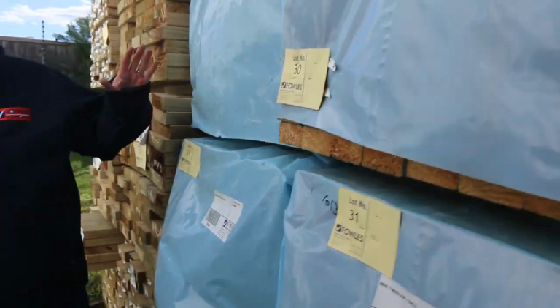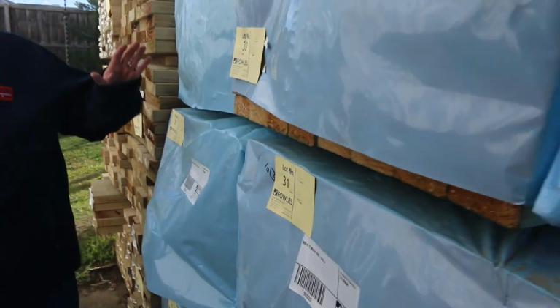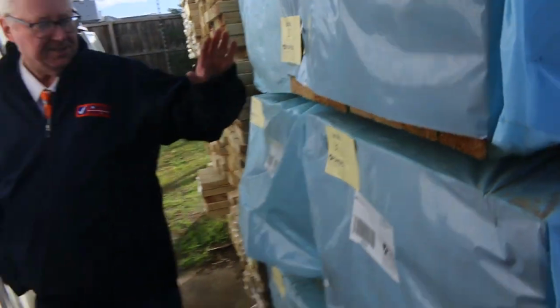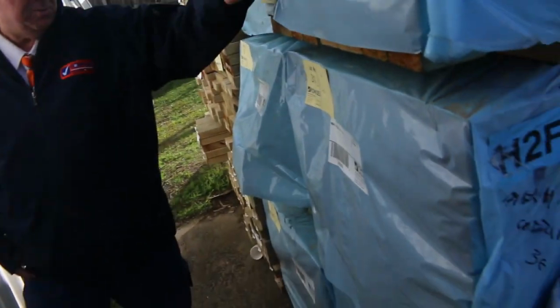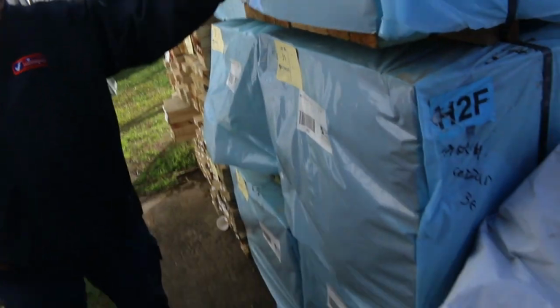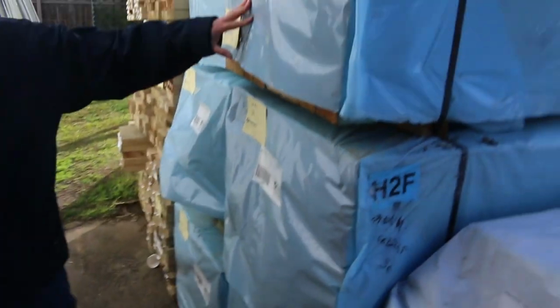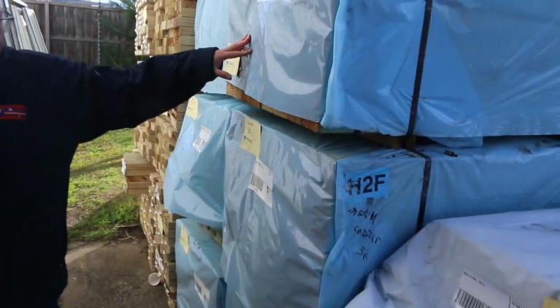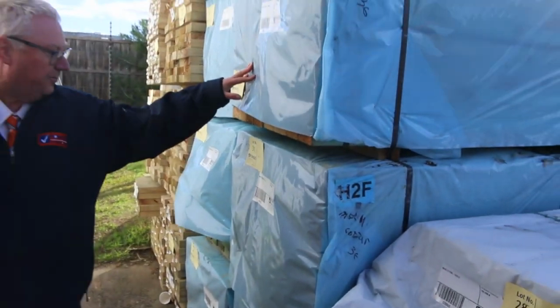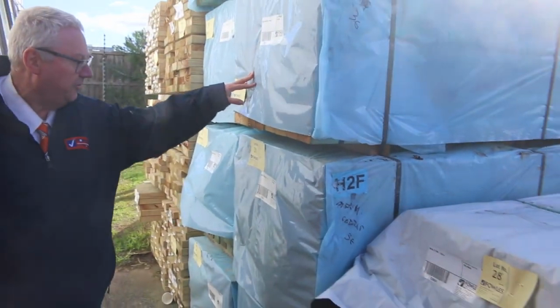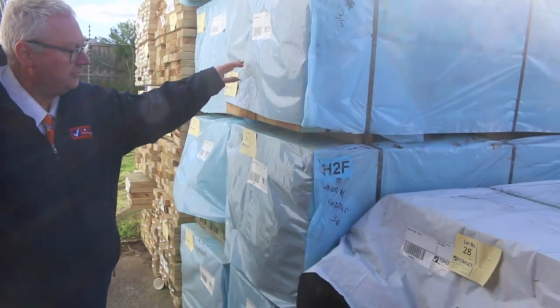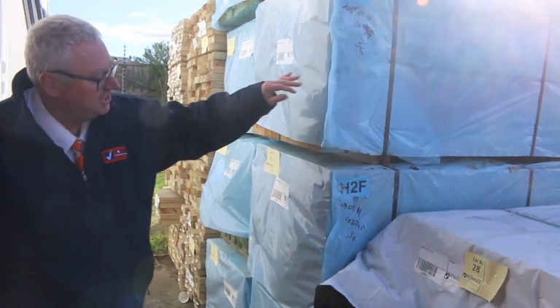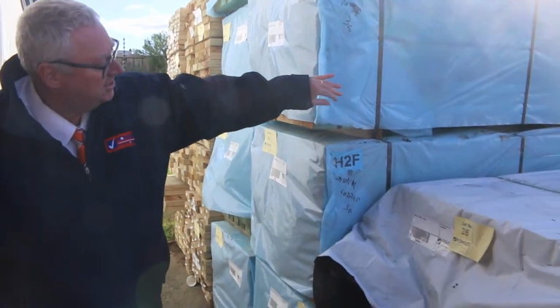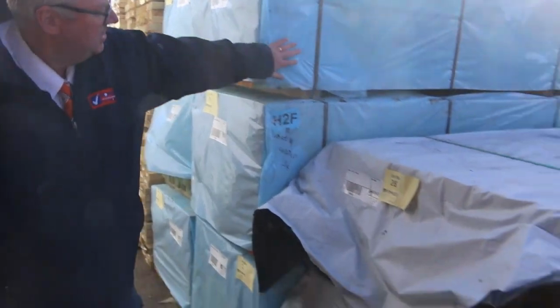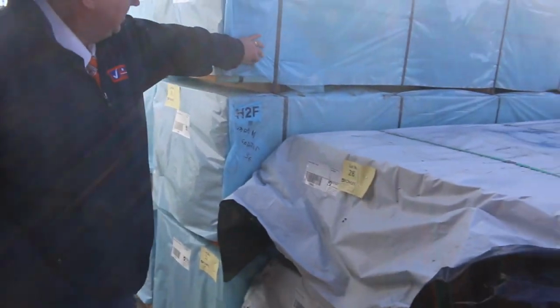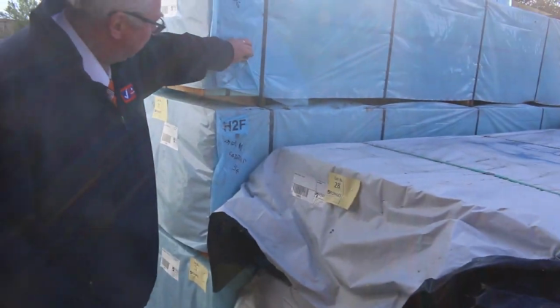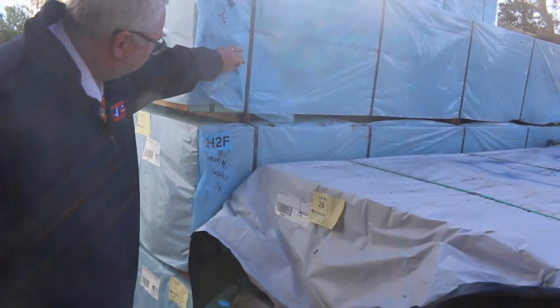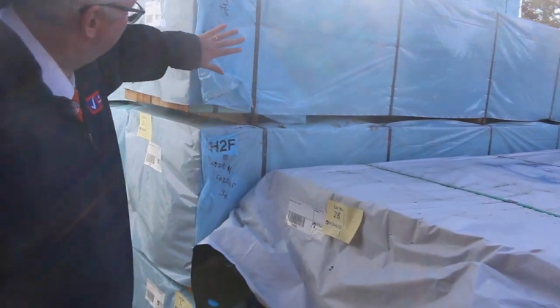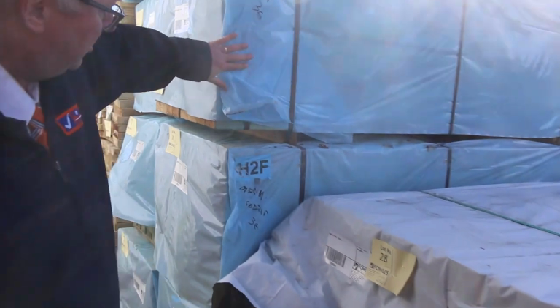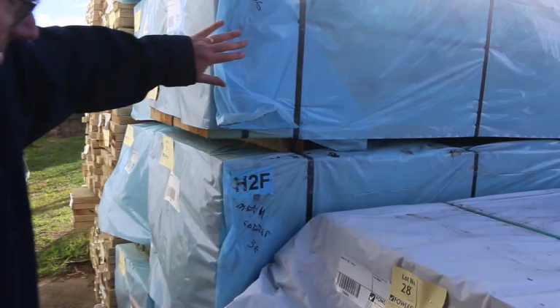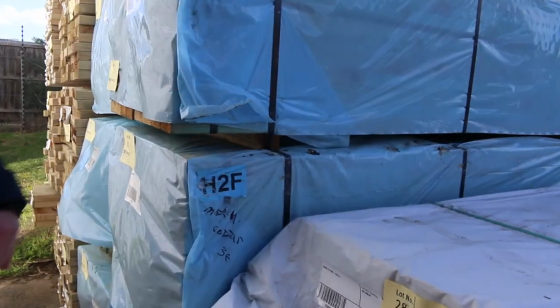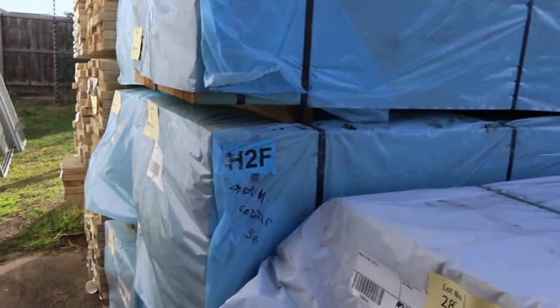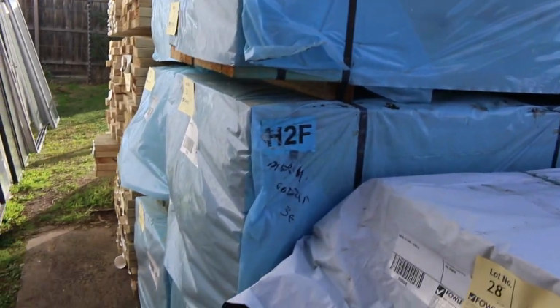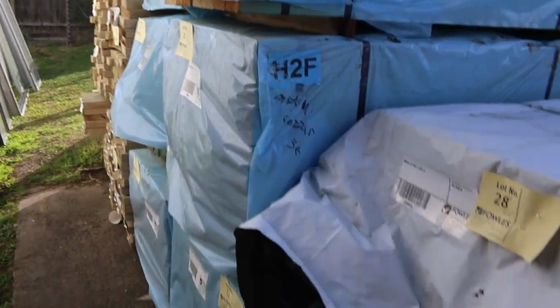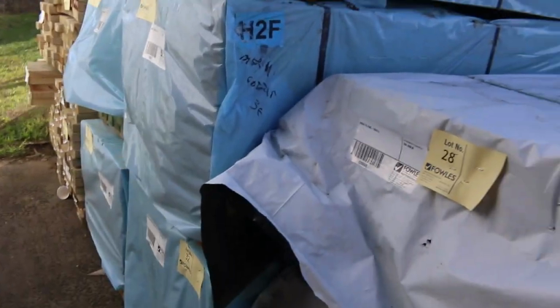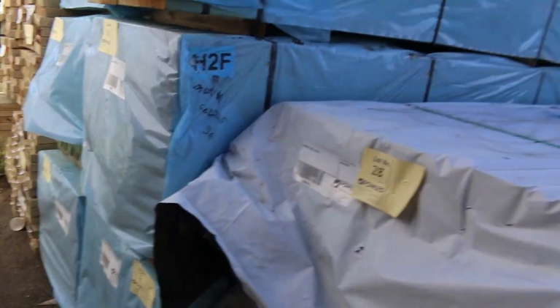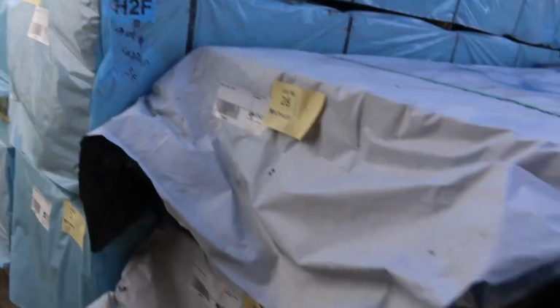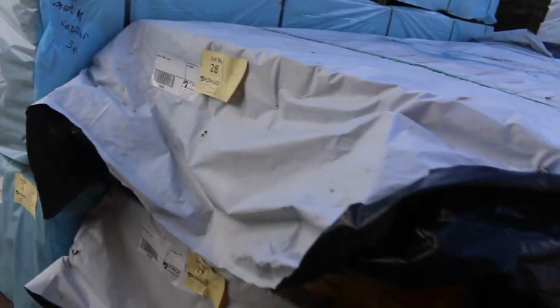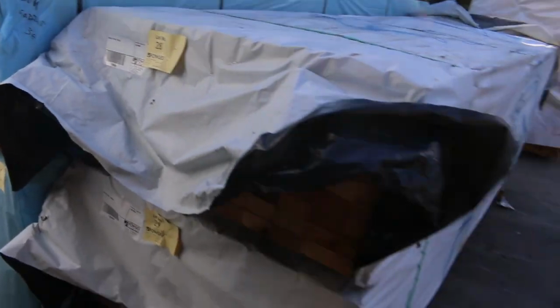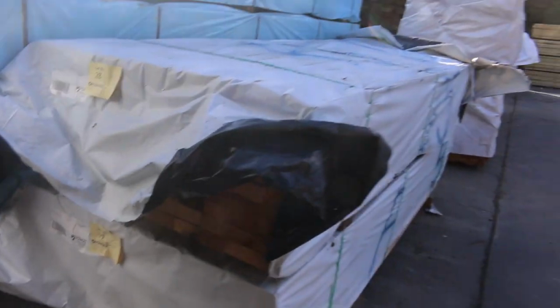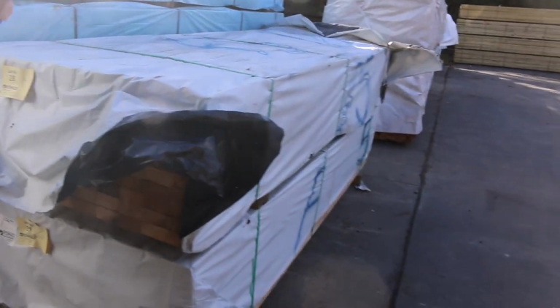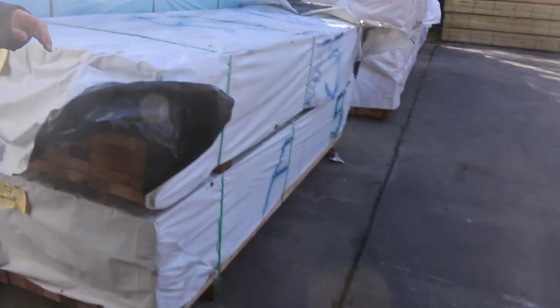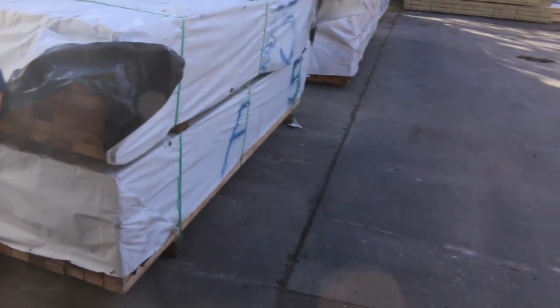Over here, some termite treated pine — 90x45 three sixes. Seven packs of that. You can see lots of good stock here guys, let's make our way inside the shed now.